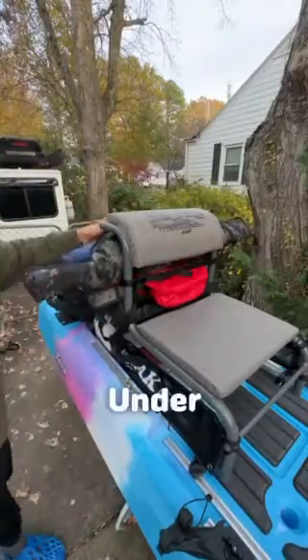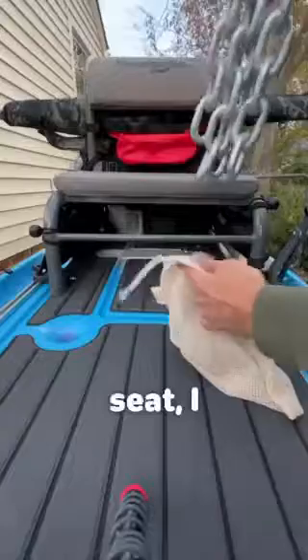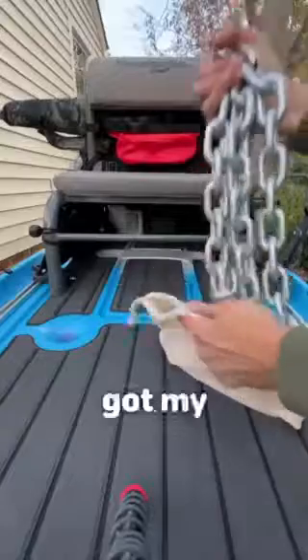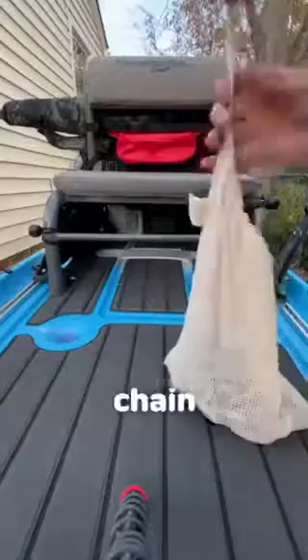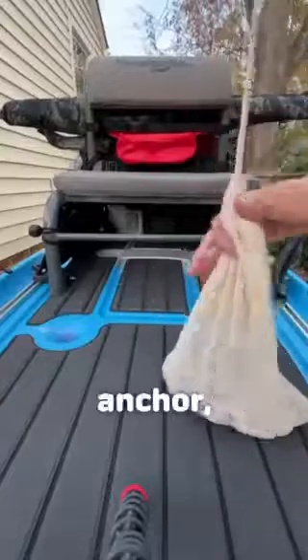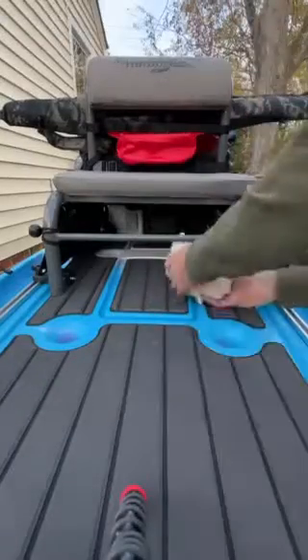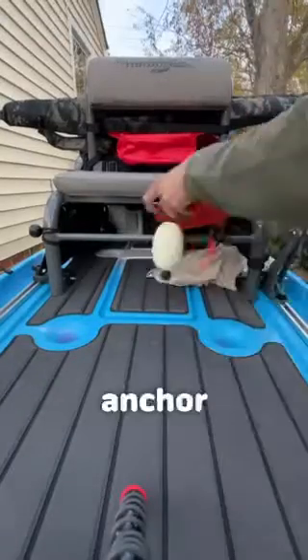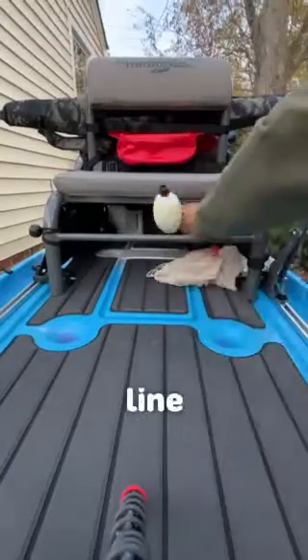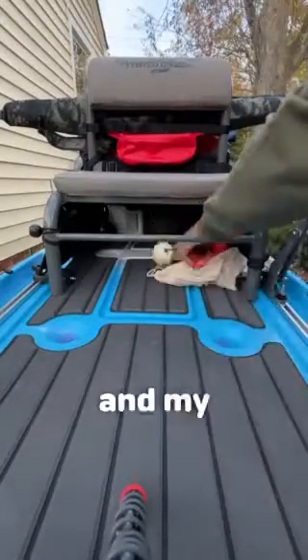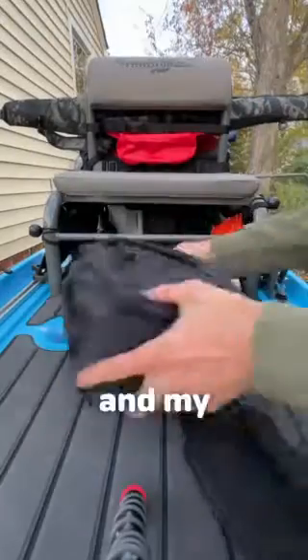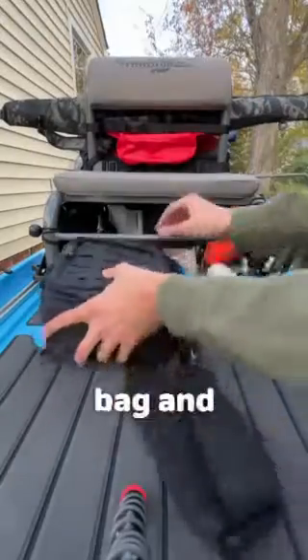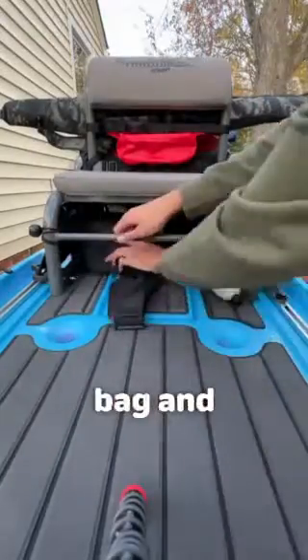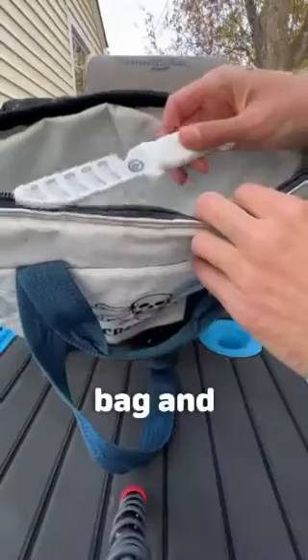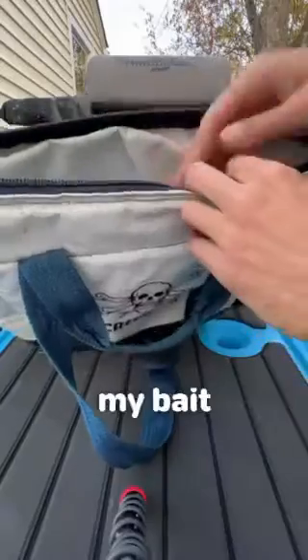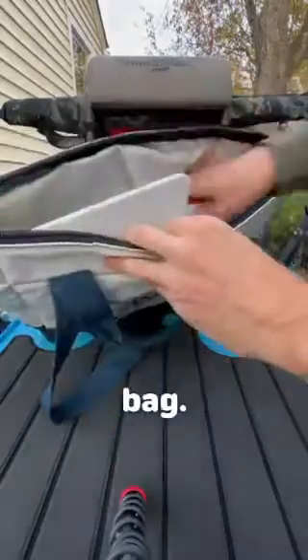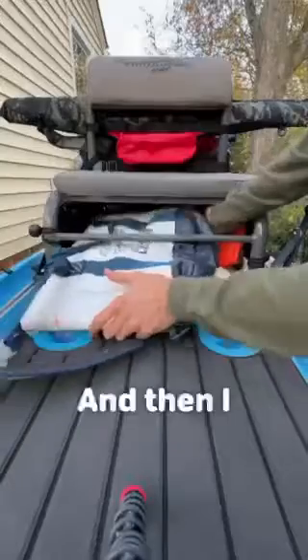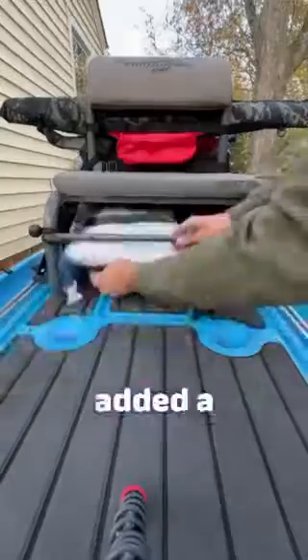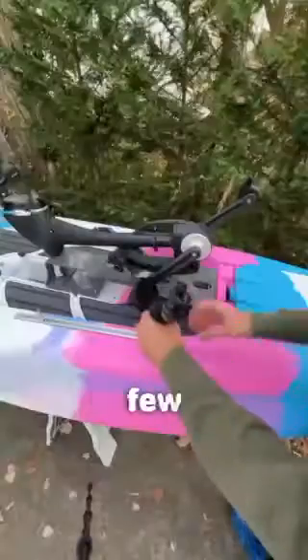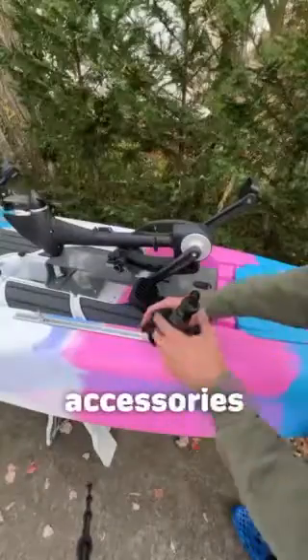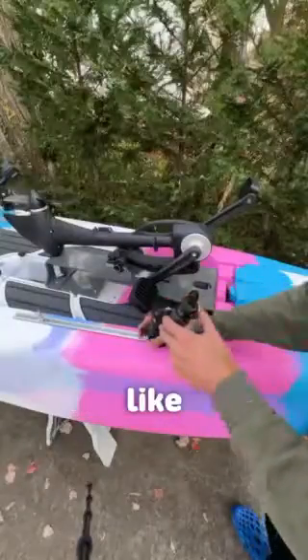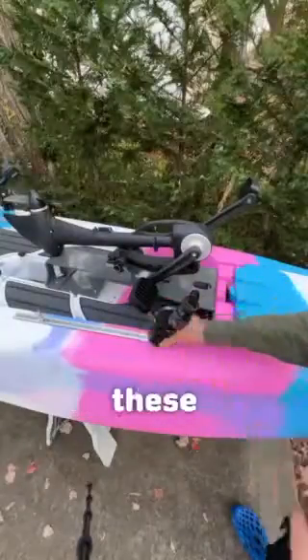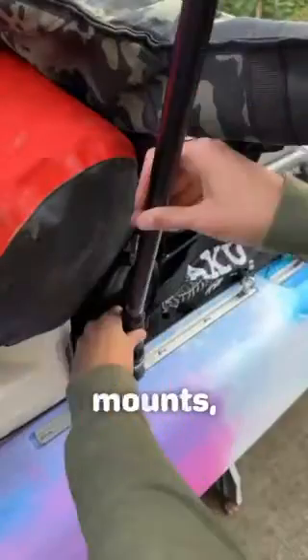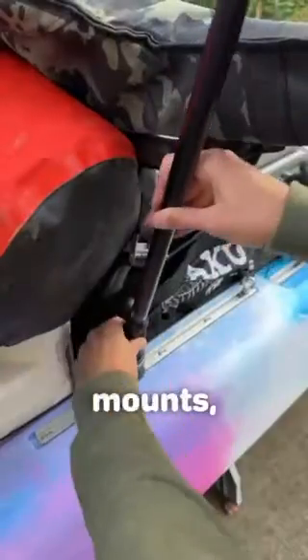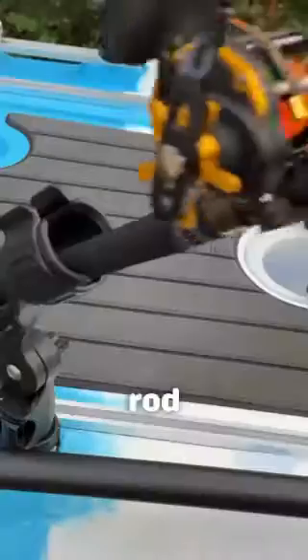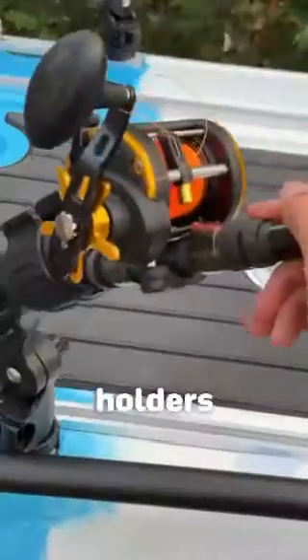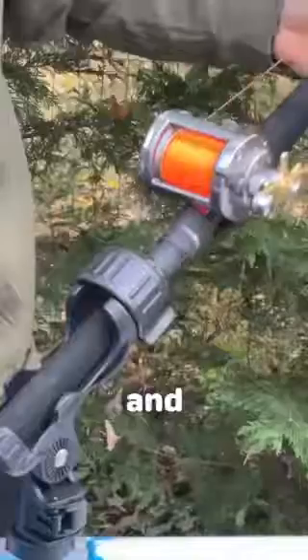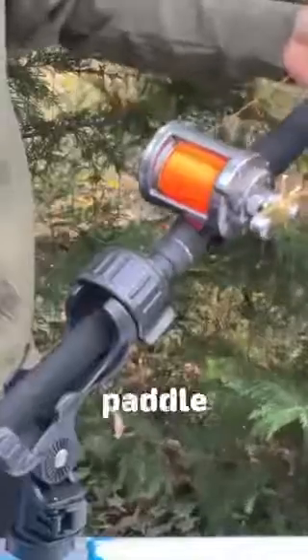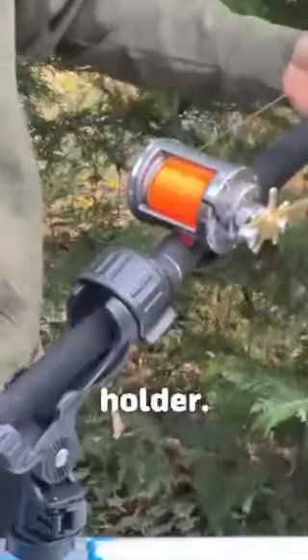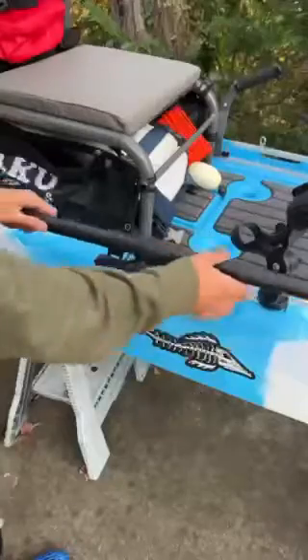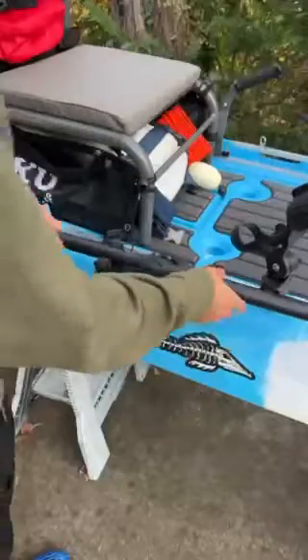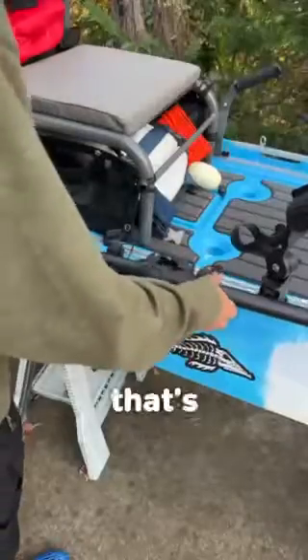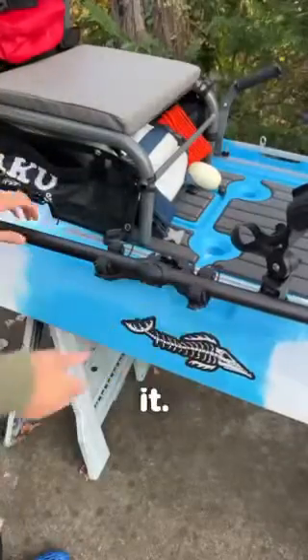Under the seat I got my chain anchor, my anchor line, my tackle bag, and my fate bag. And then I just added a few accessories like these camera mounts, these rod holders, and this paddle holder — and that's about it.